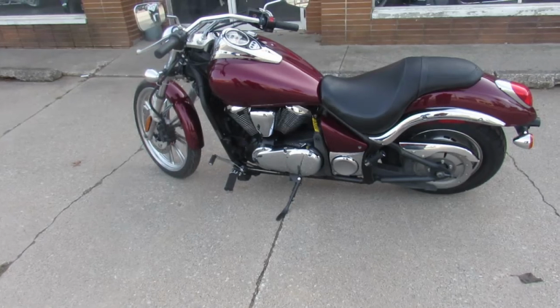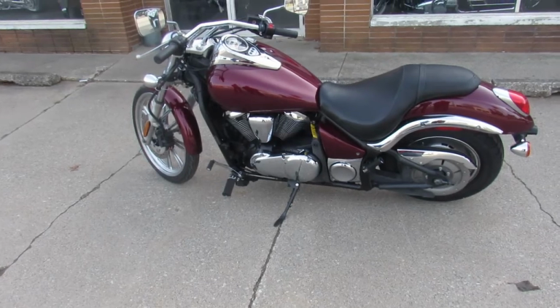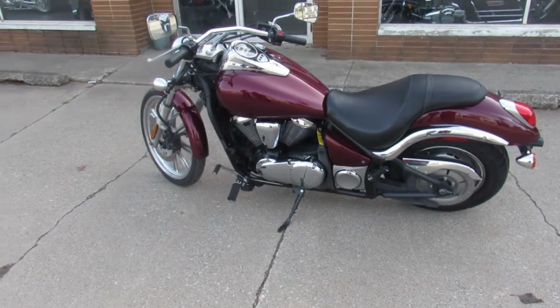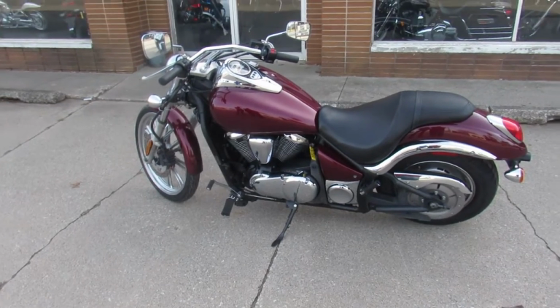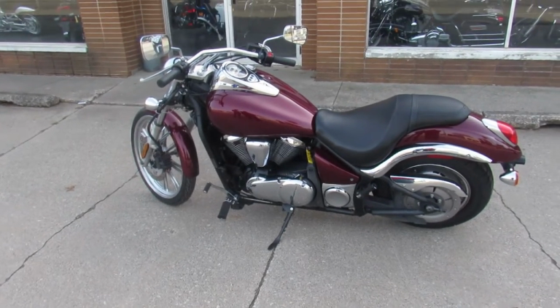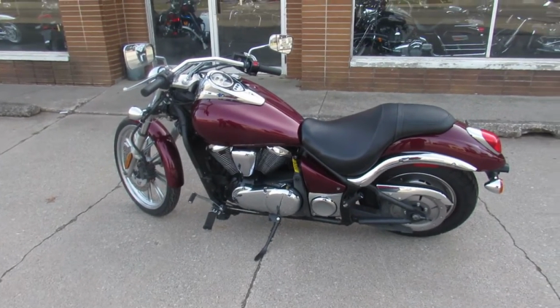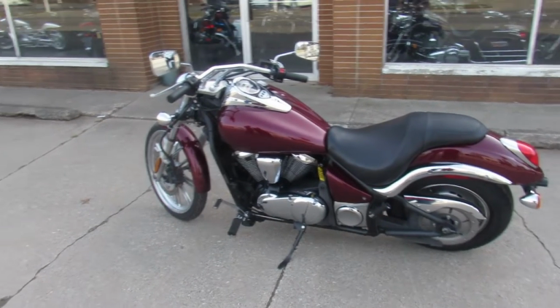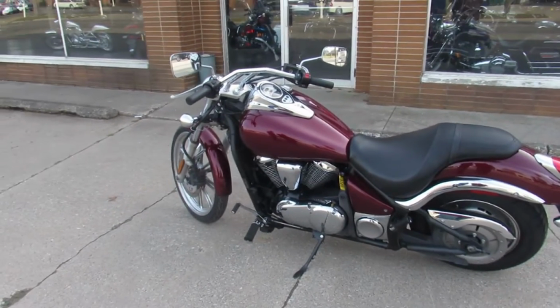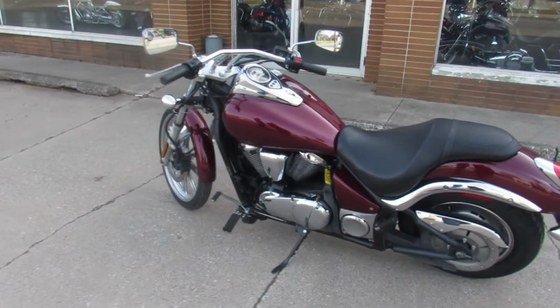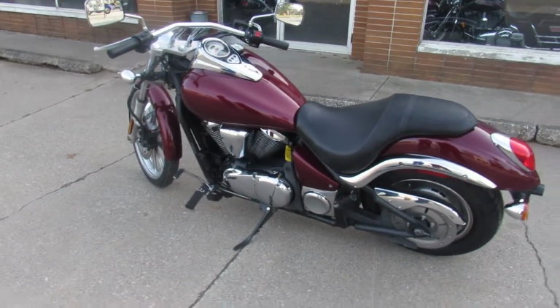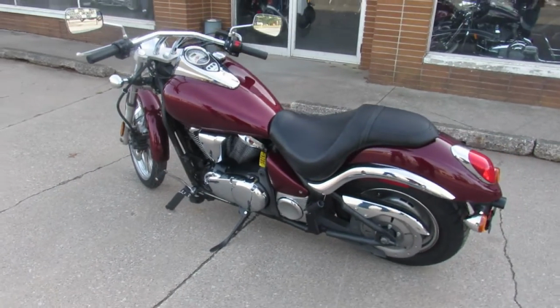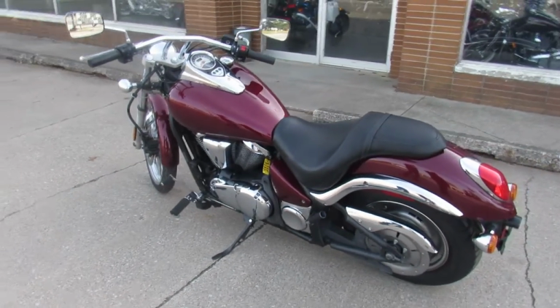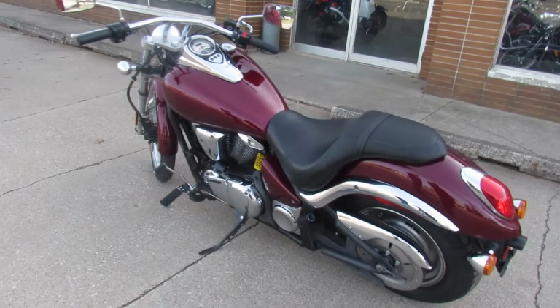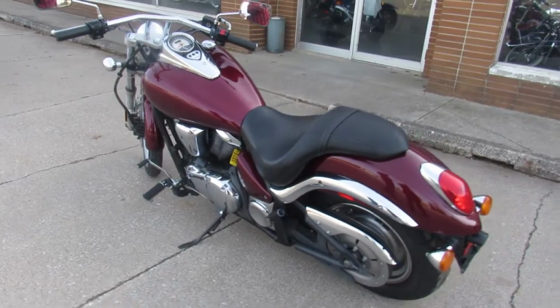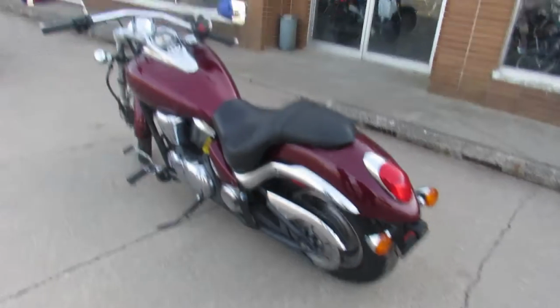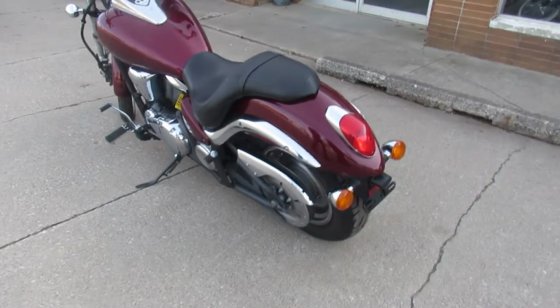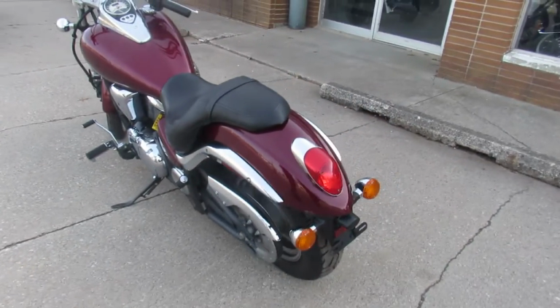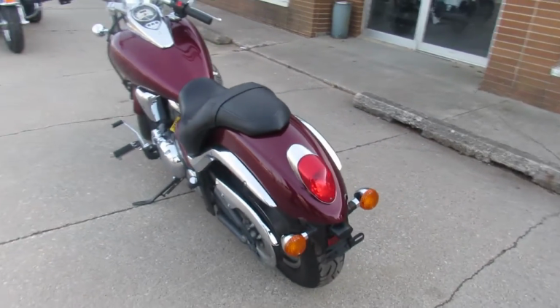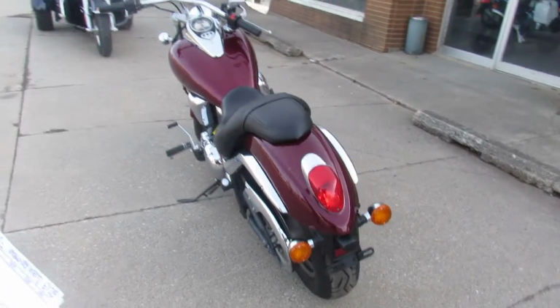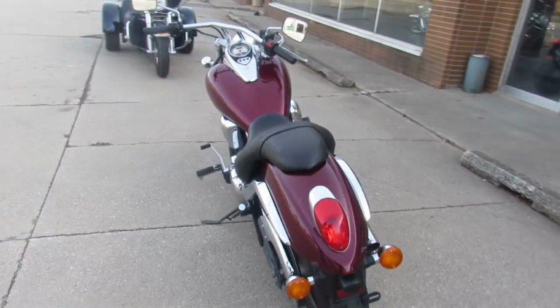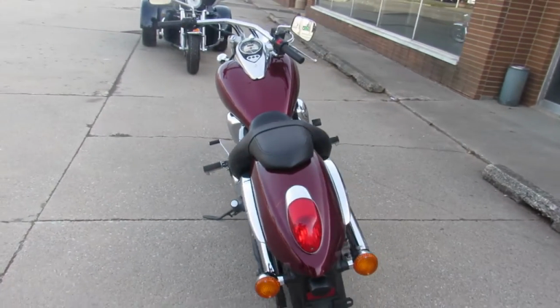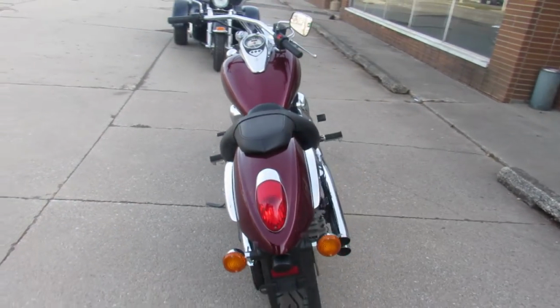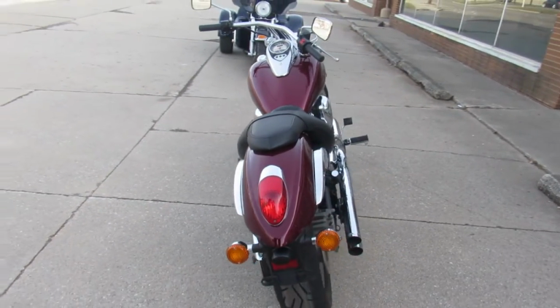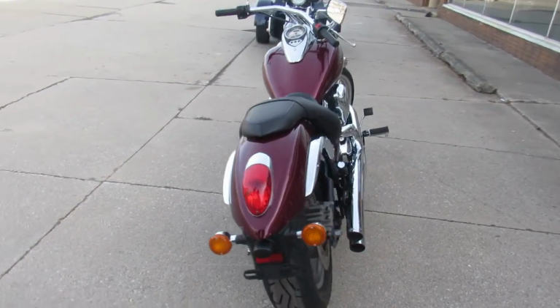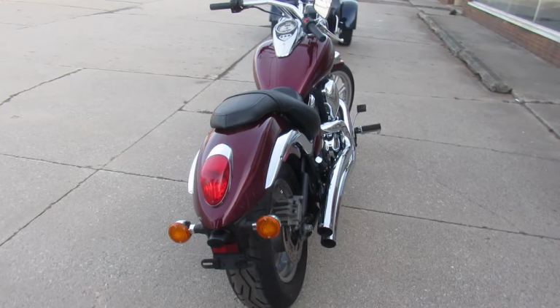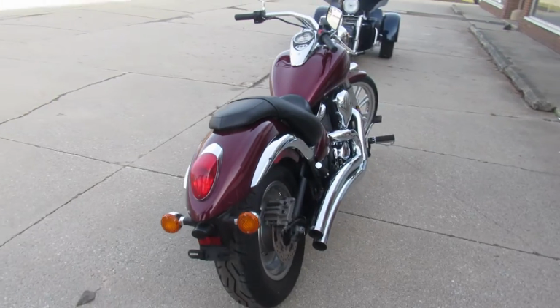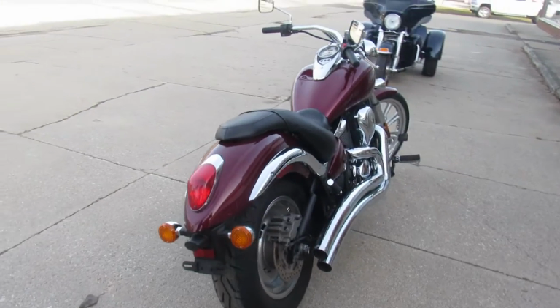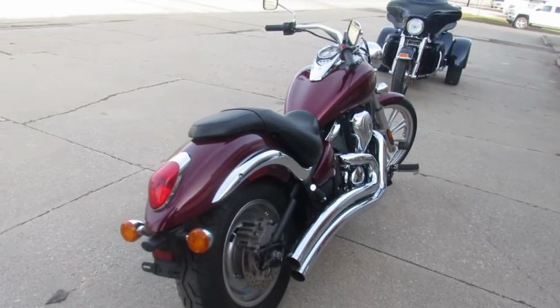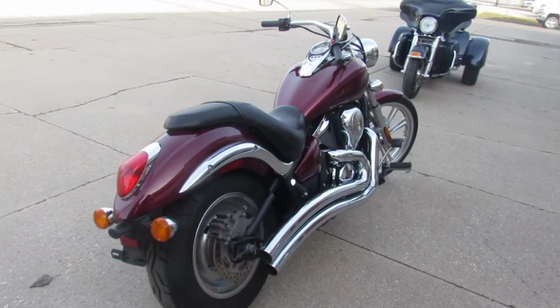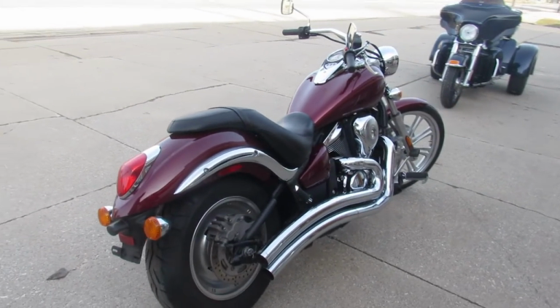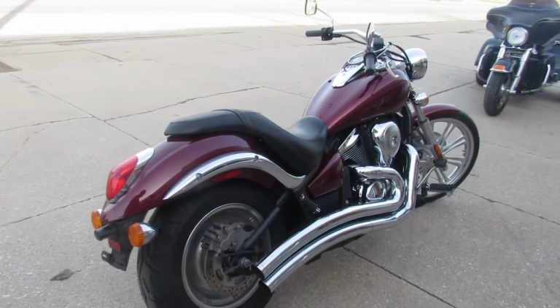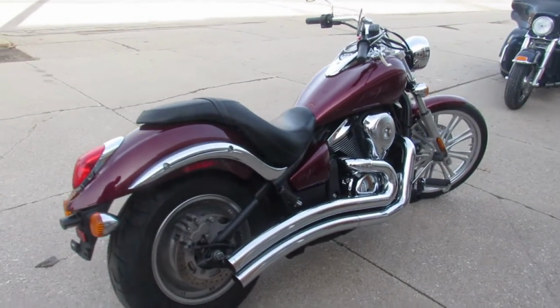Hey guys, anybody out there looking for a cruiser, we got it here at Approval Powersports. We've got over 600 used bikes. This one is a 2011 Vulcan 900 Custom. It's got good miles — 13,791 miles.